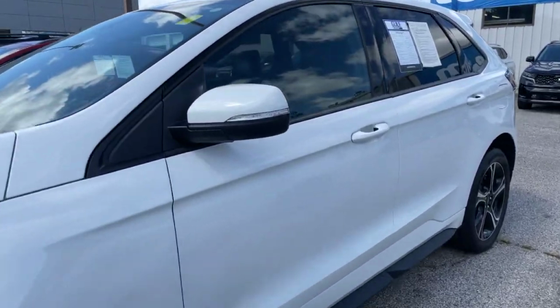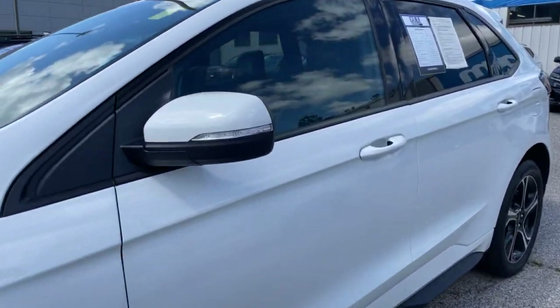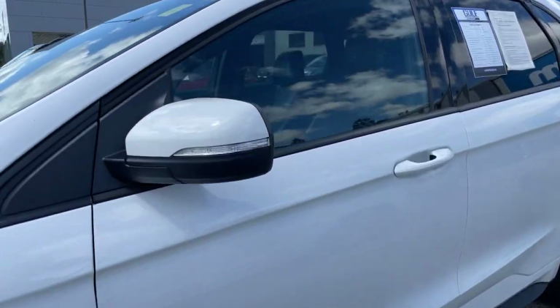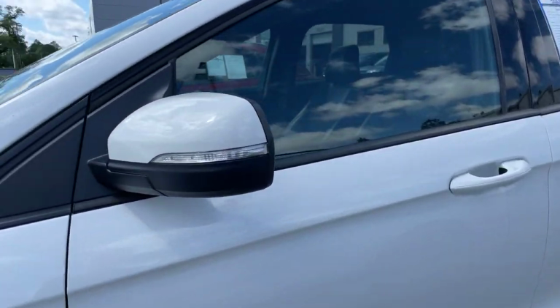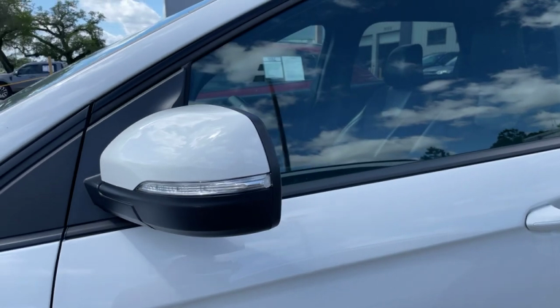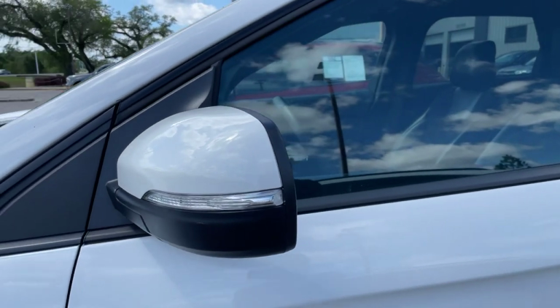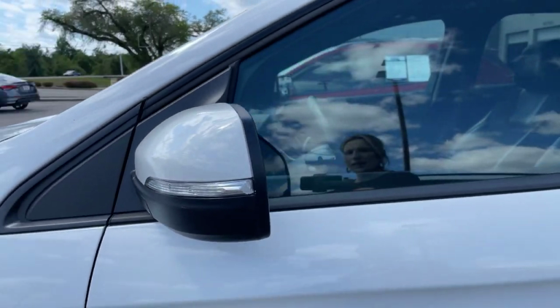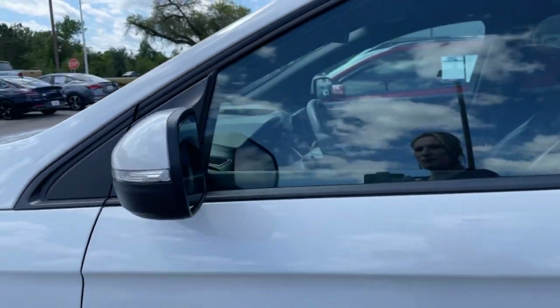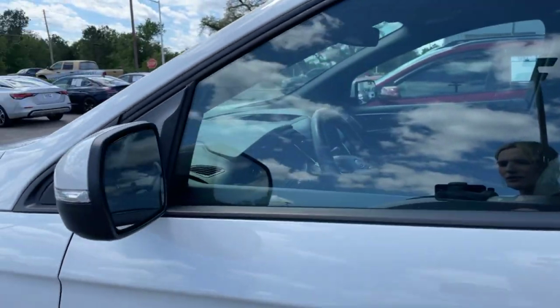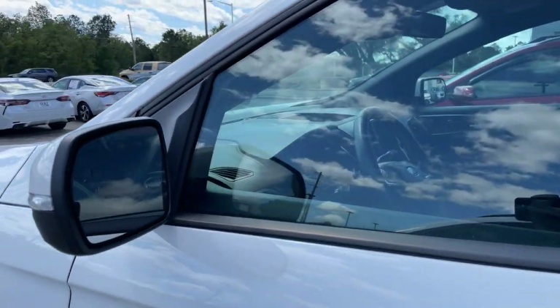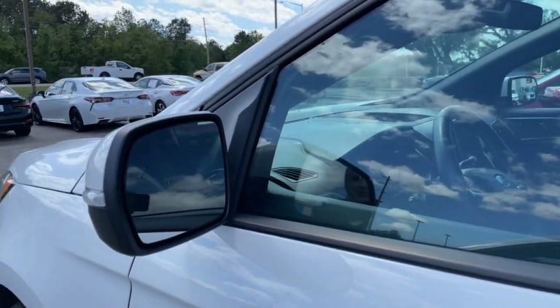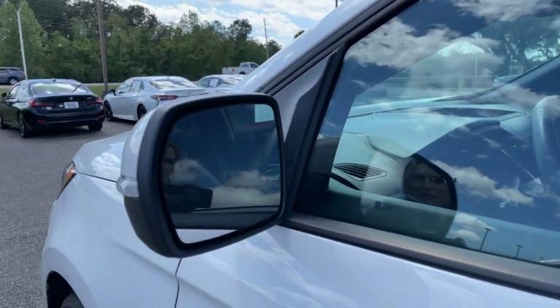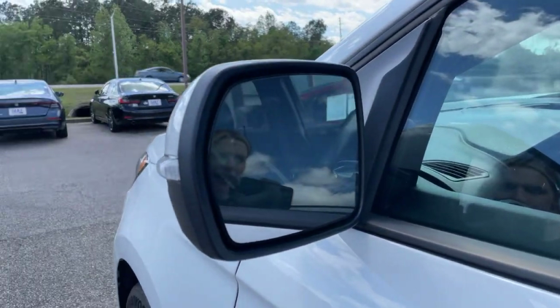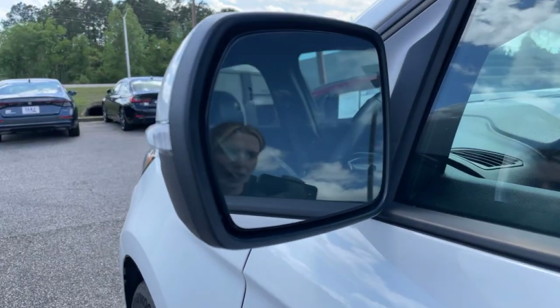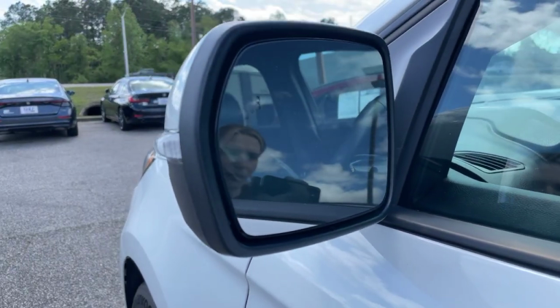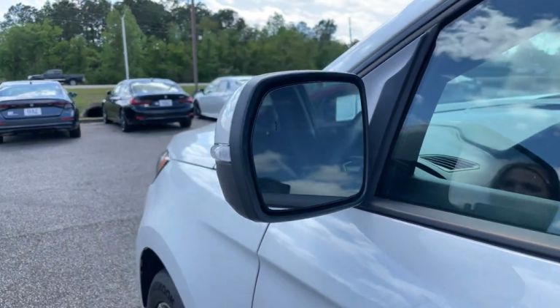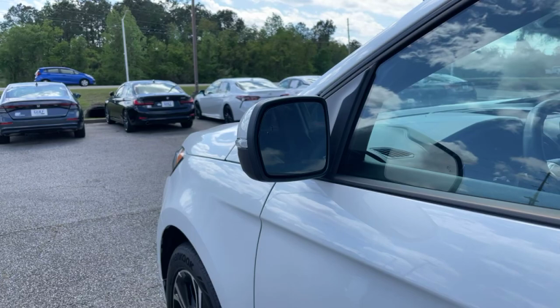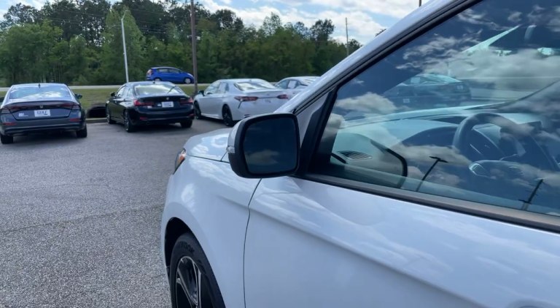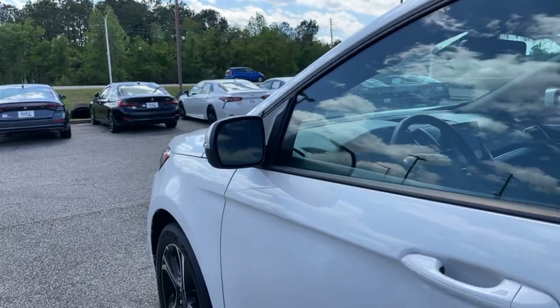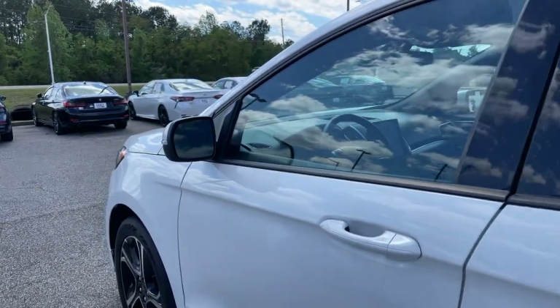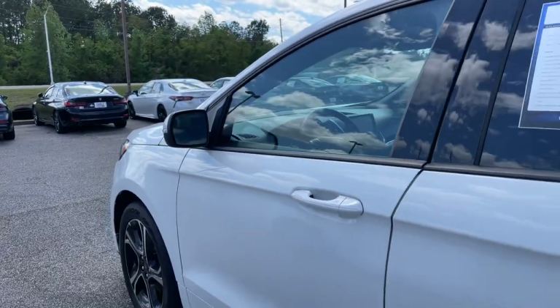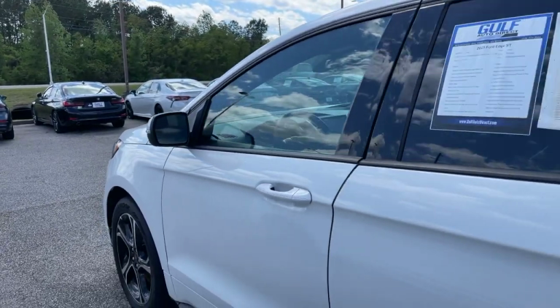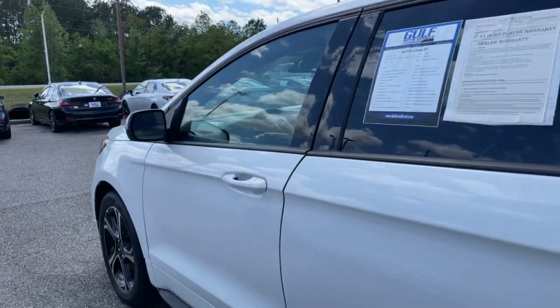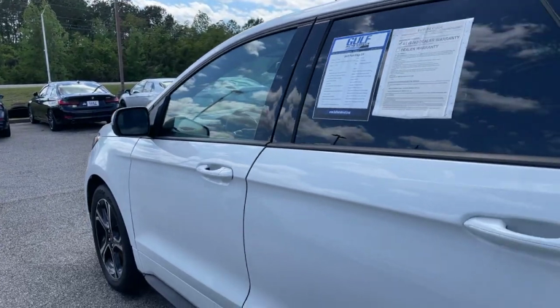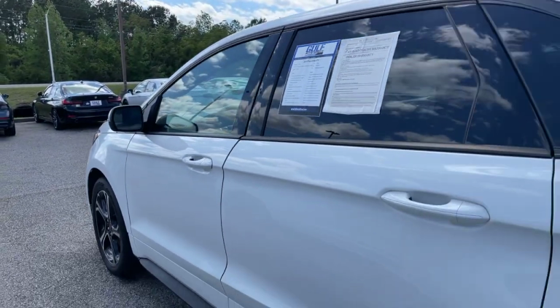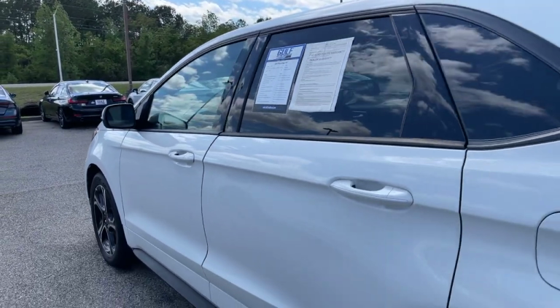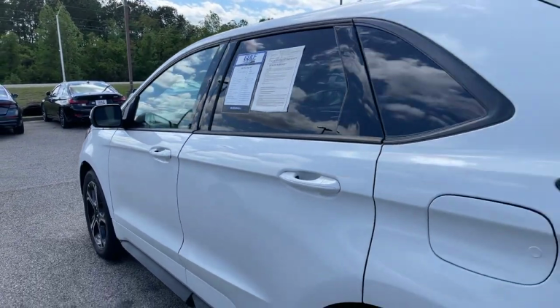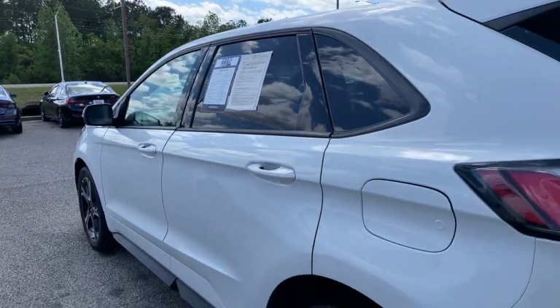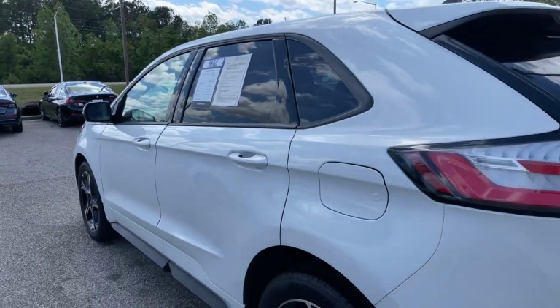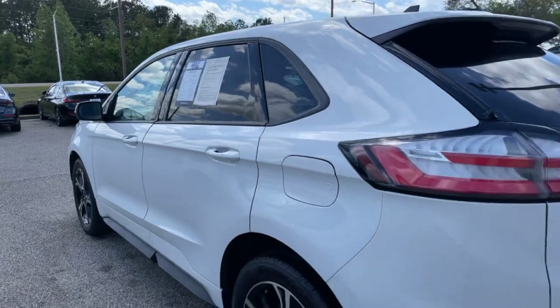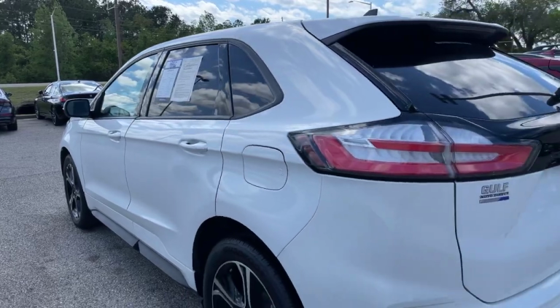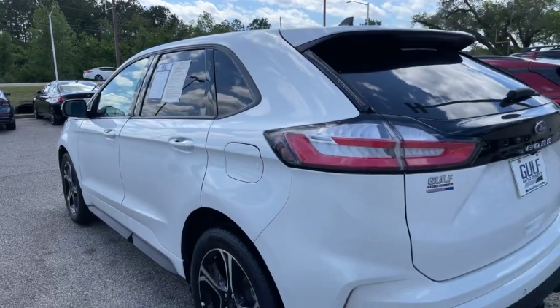We do have our turn signal indicators in our side view mirrors. It does also have blind spot monitoring. It has passive keyless entry as well.